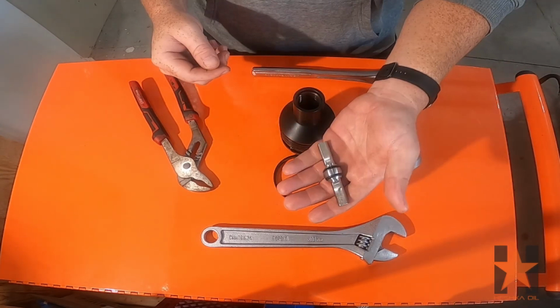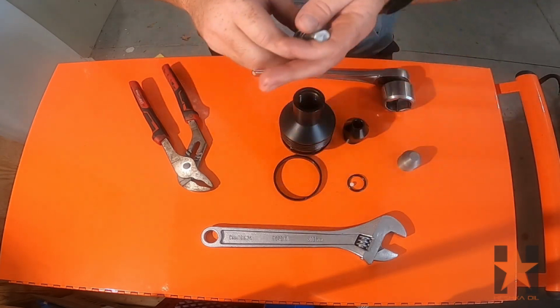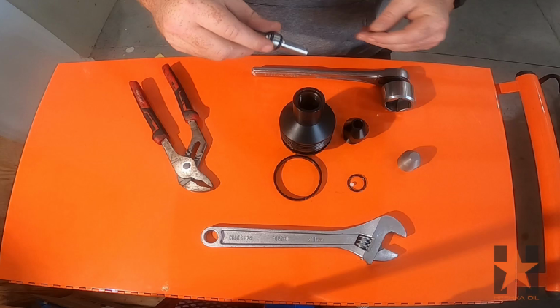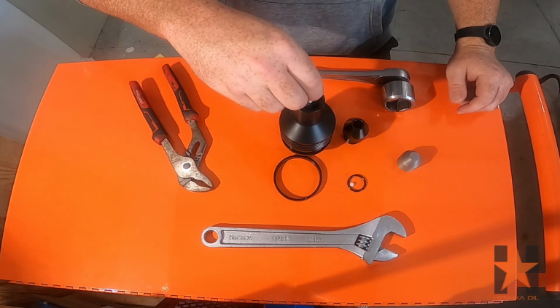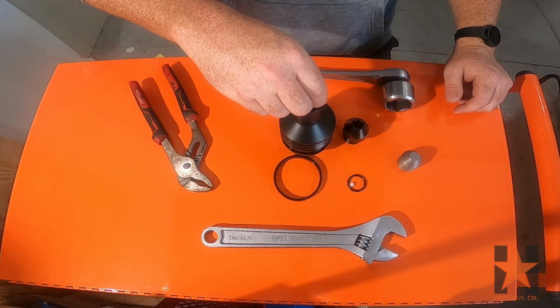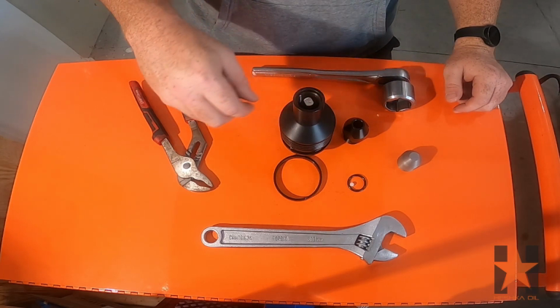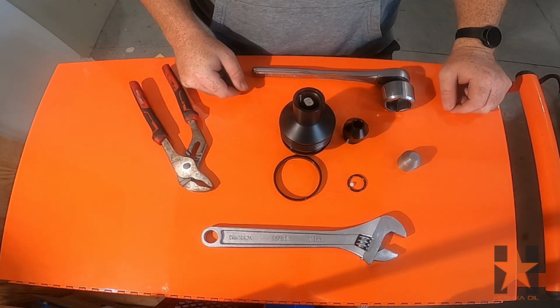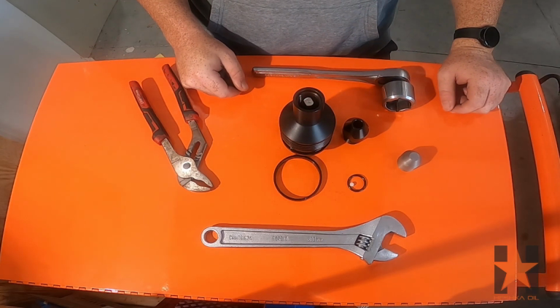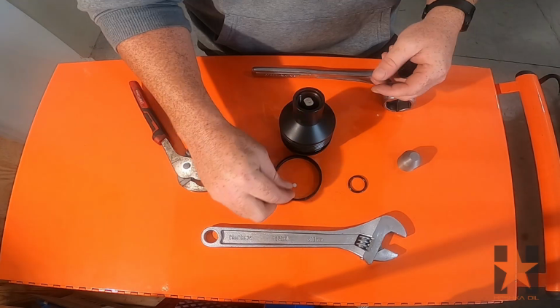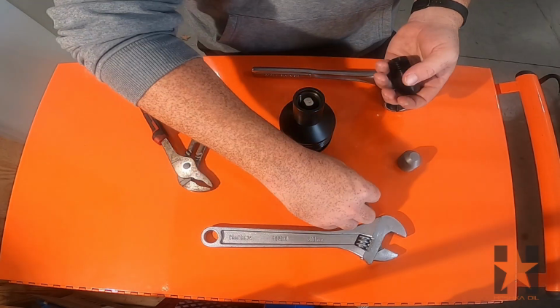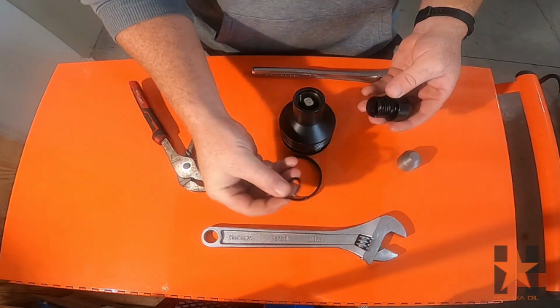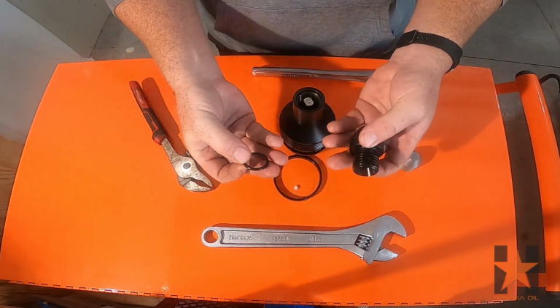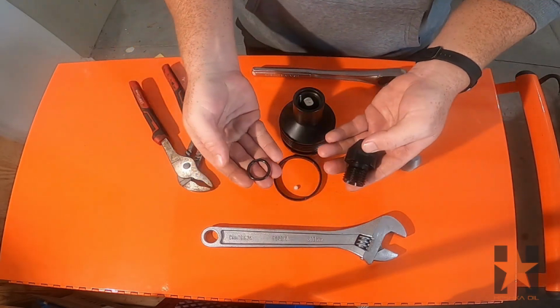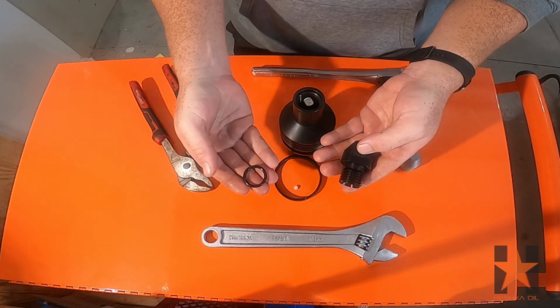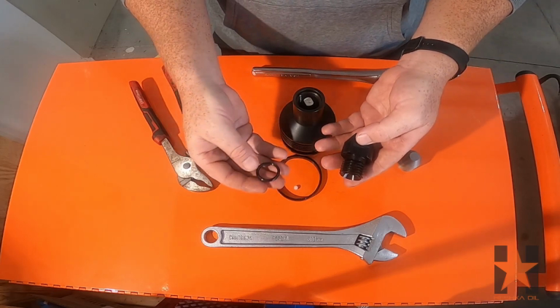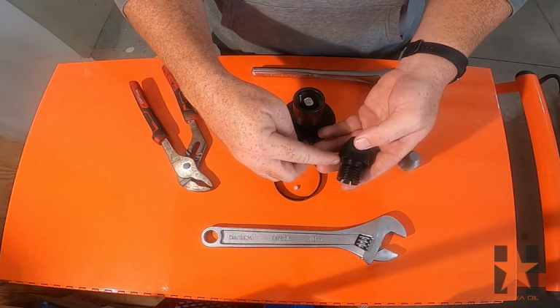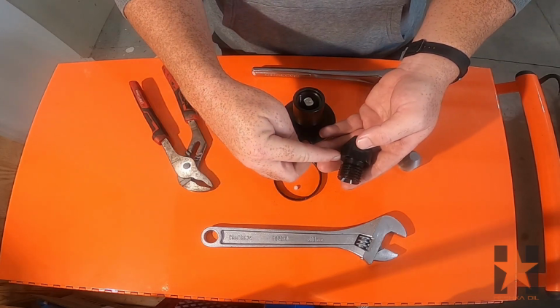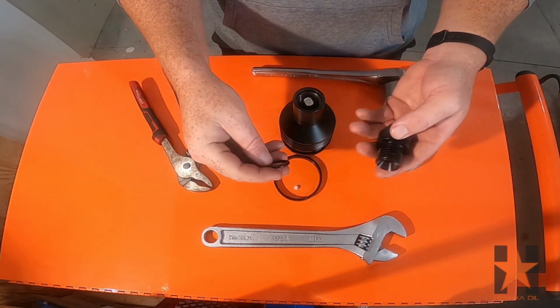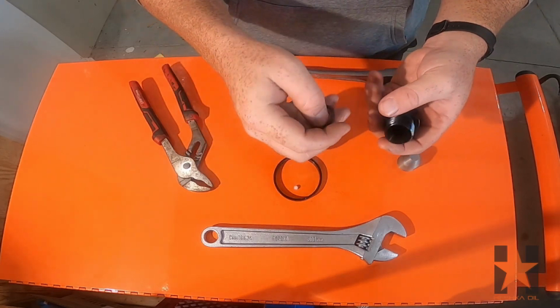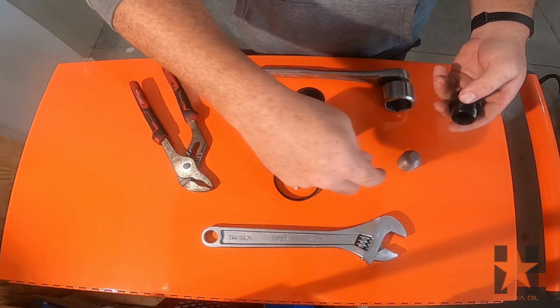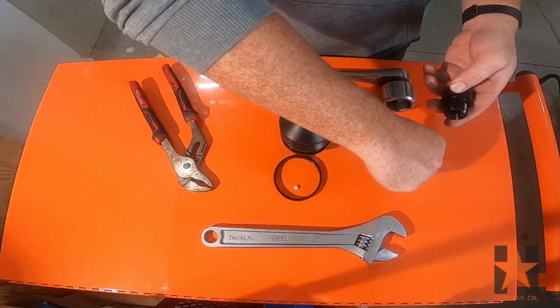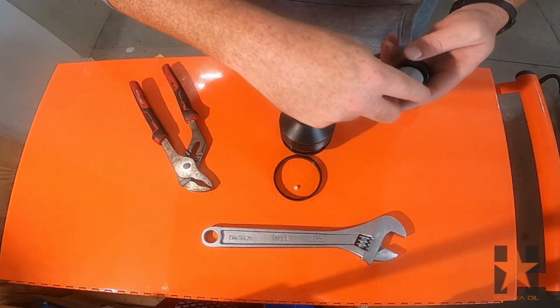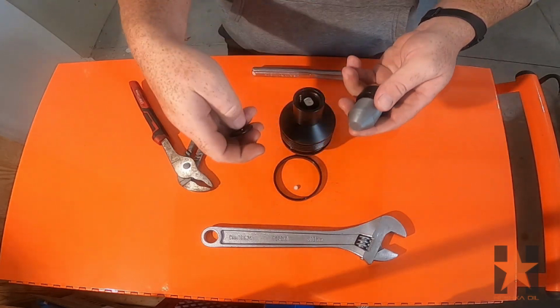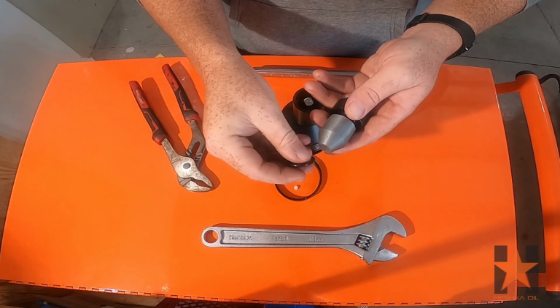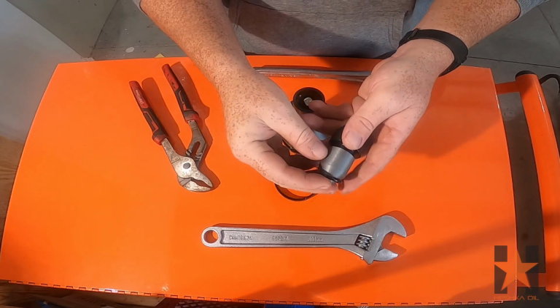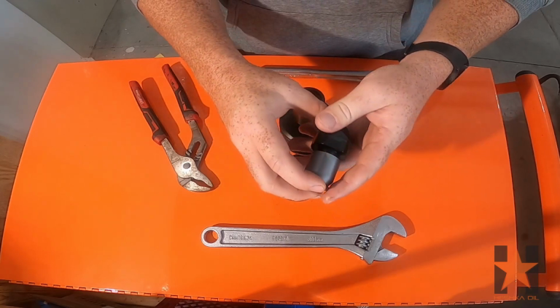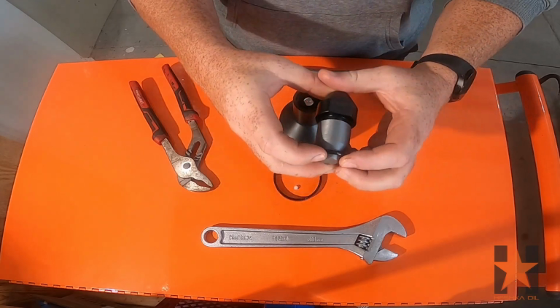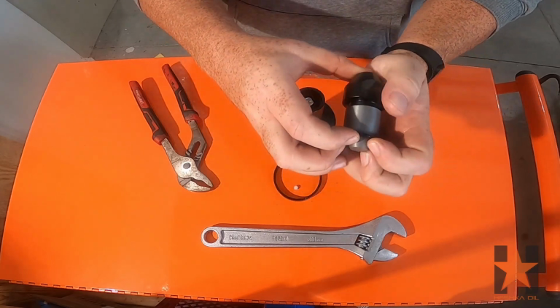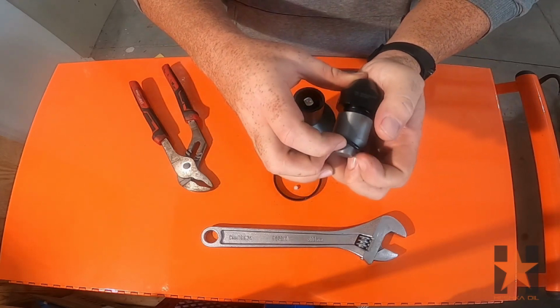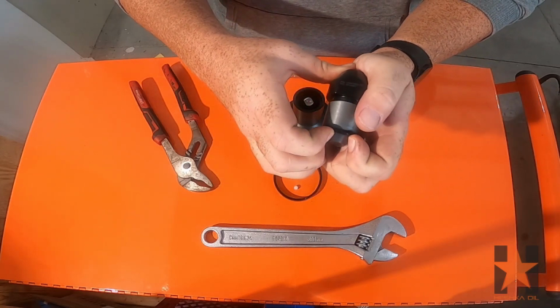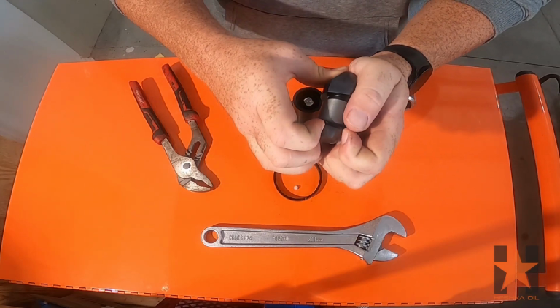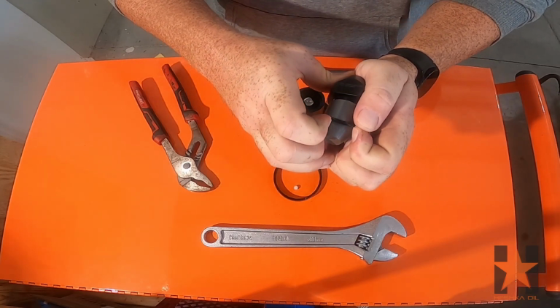To start, we'll go ahead and drop the plunger into the body of the valve. Next, I'm going to slide the o-ring over the threads of the retainer nut using the sleeve tool. Again, you can do this without the sleeve — this just prevents any damage to the o-ring.